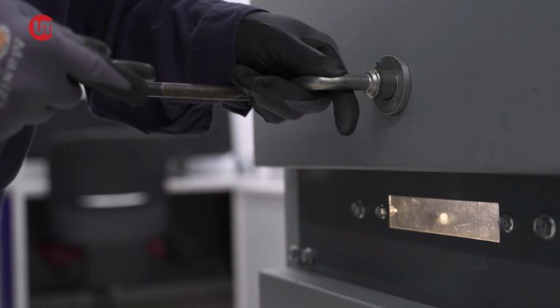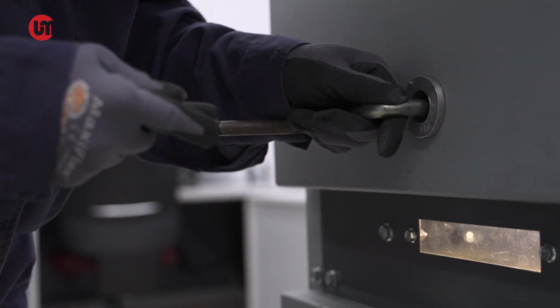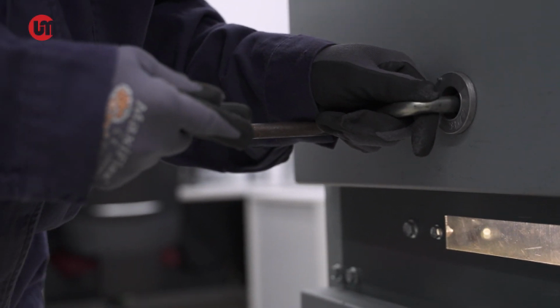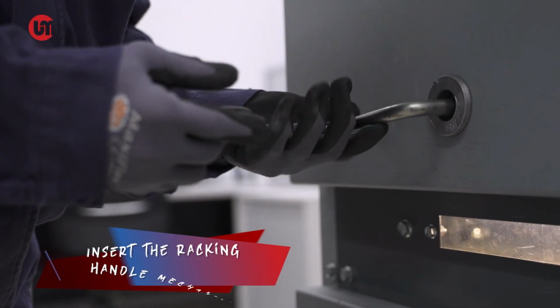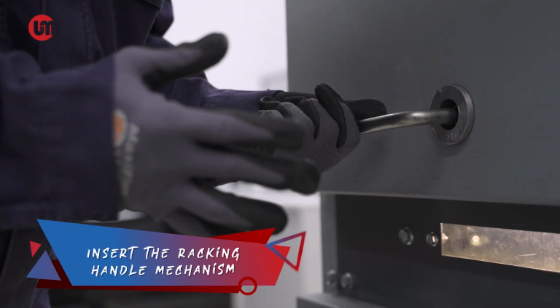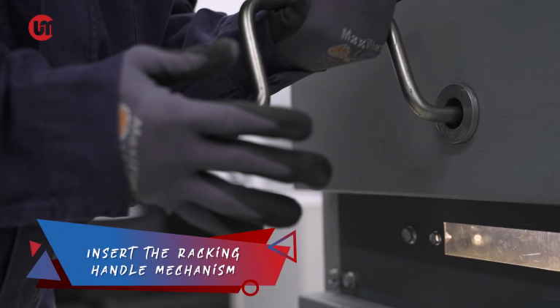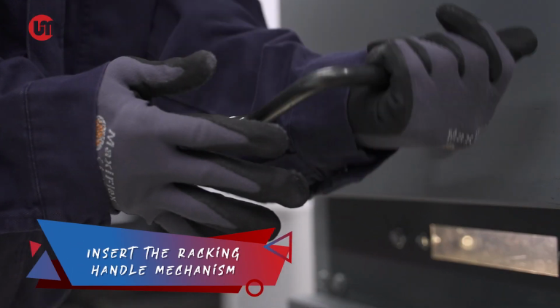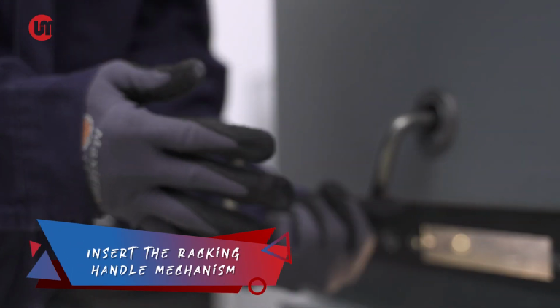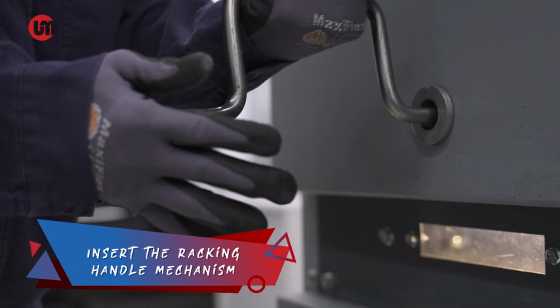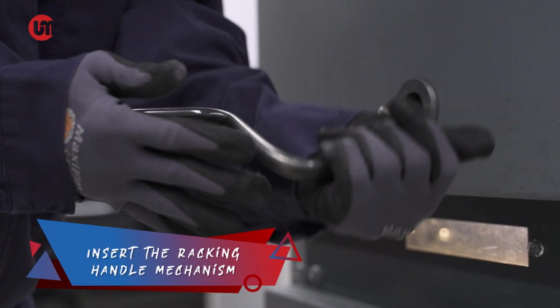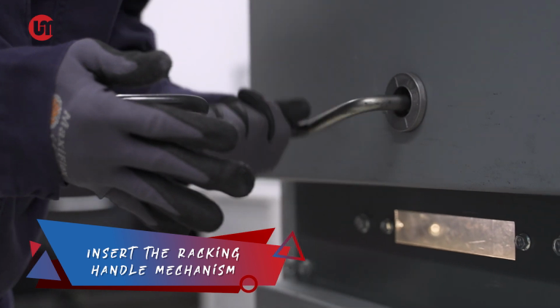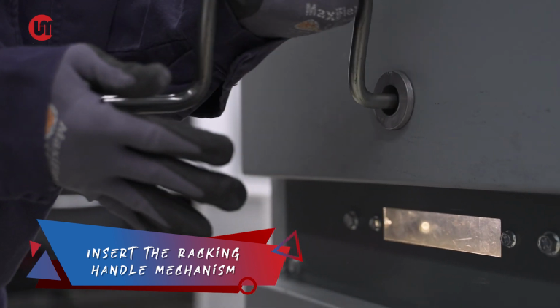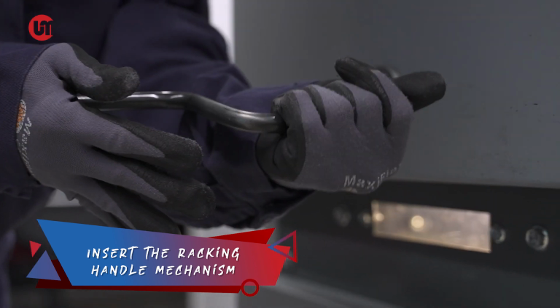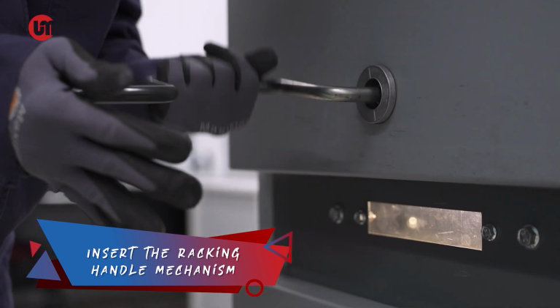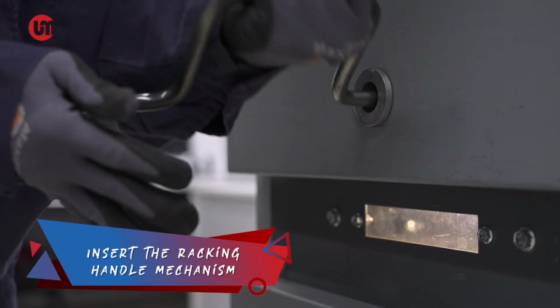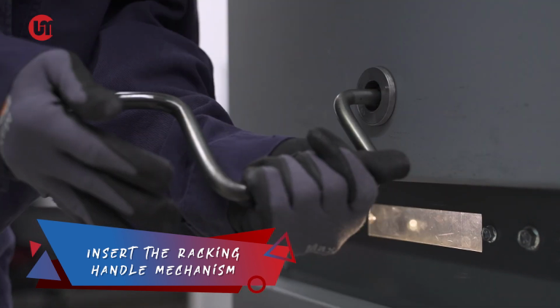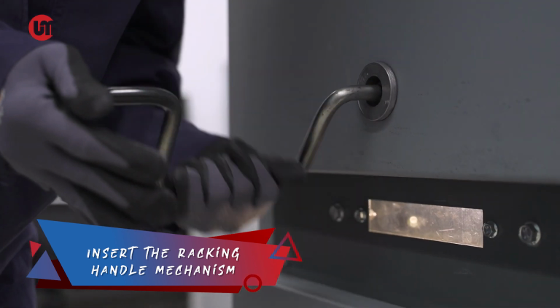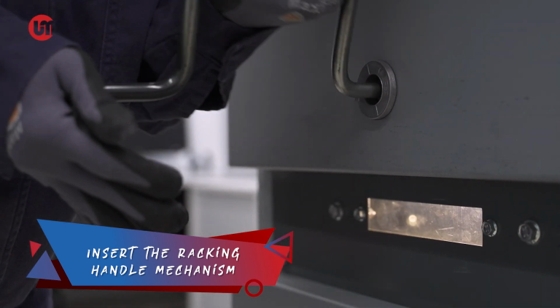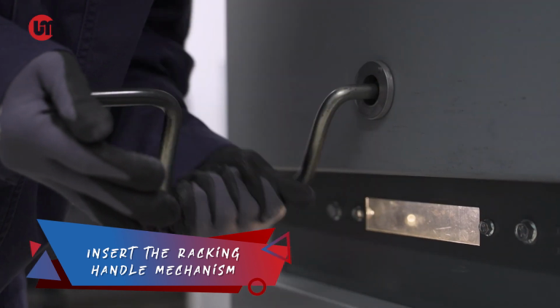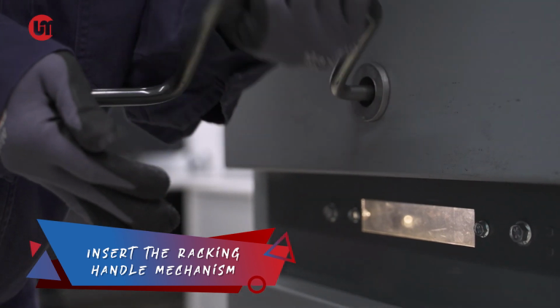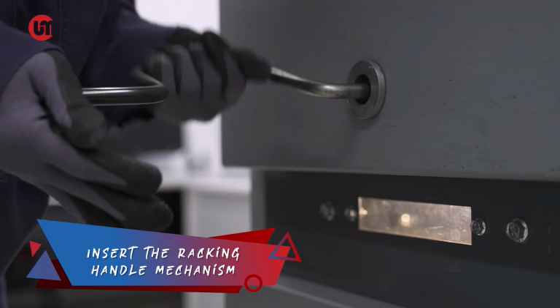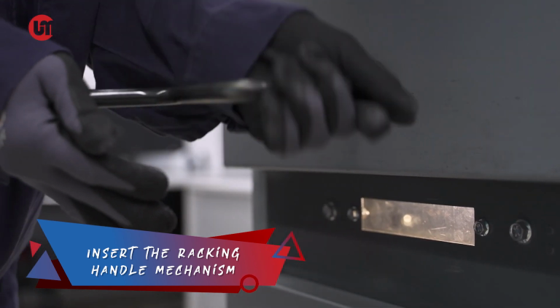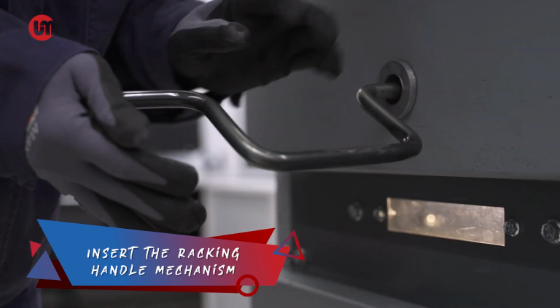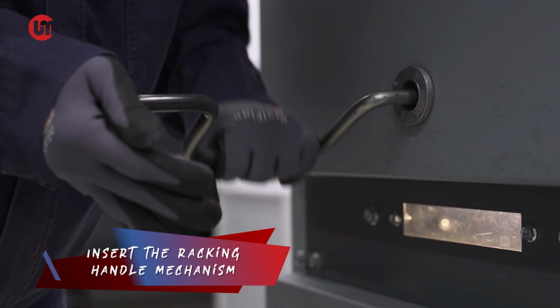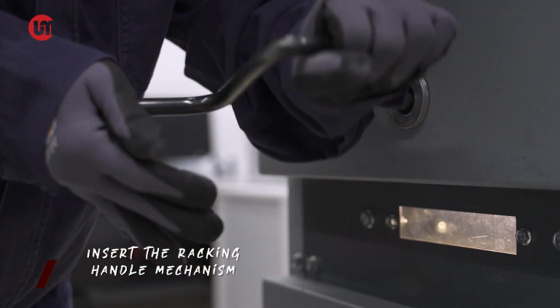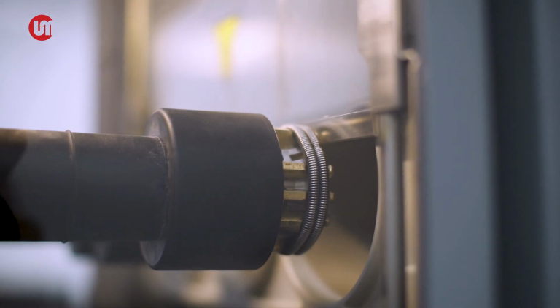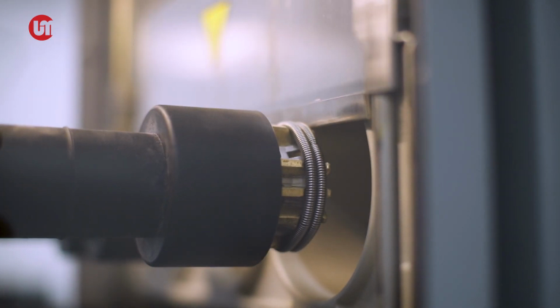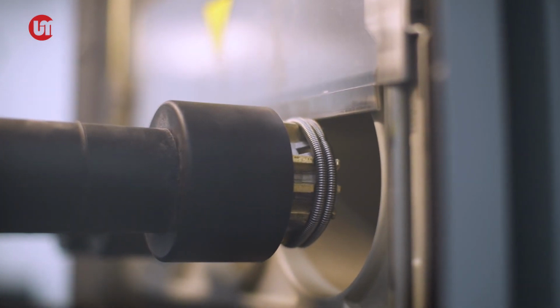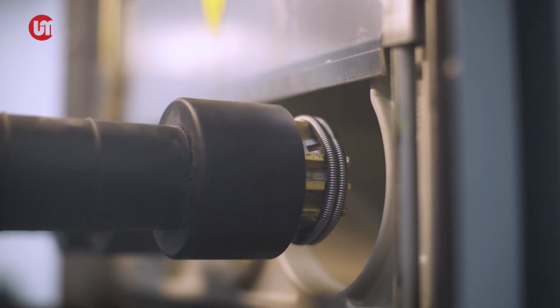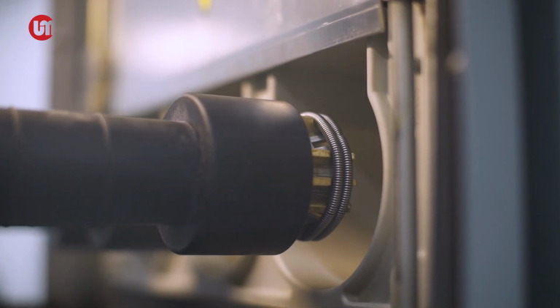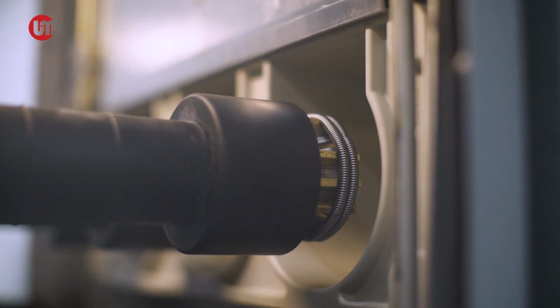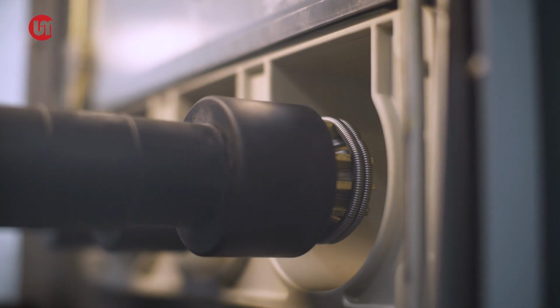Step 4. Insert the racking handle mechanism into the screw hole and rotate it clockwise for about 20 turns until it reaches its definite connected position. Note that the number of turns will depend on the maker of your equipment.